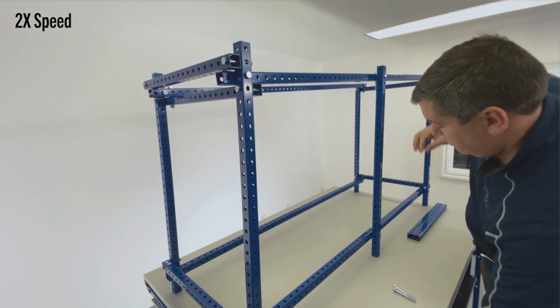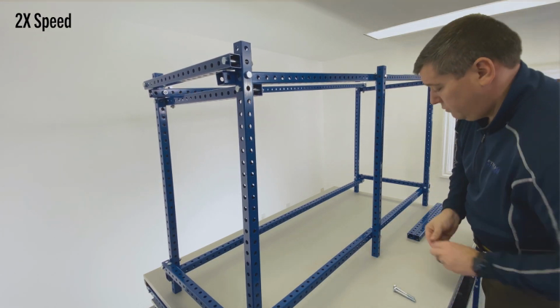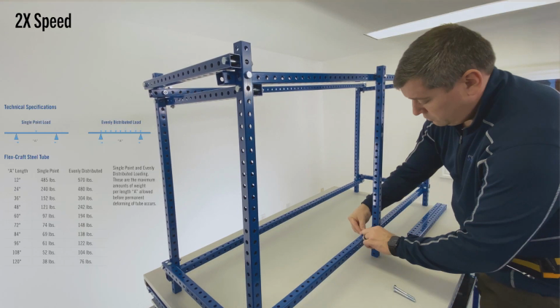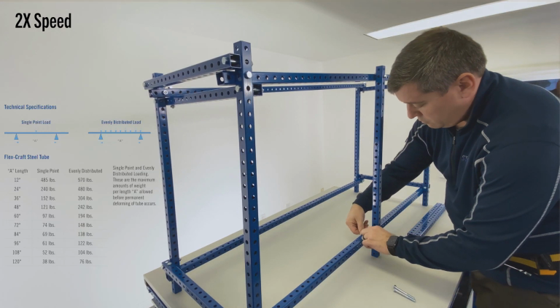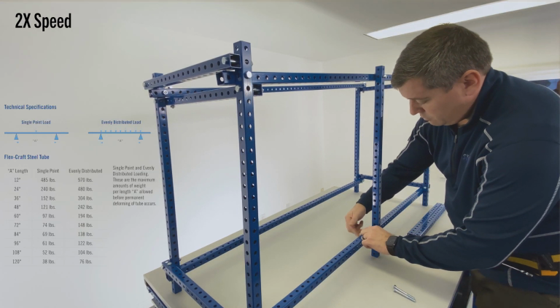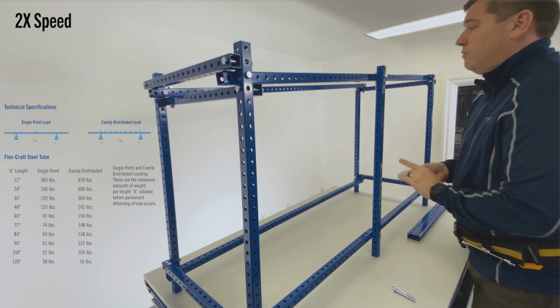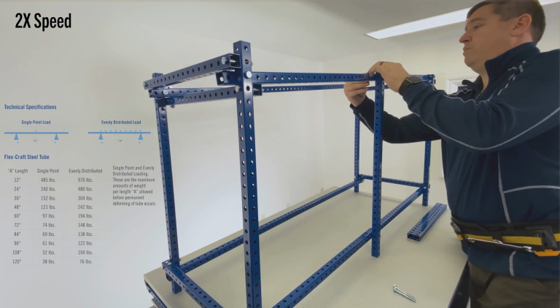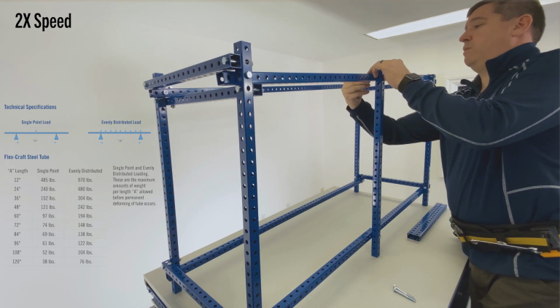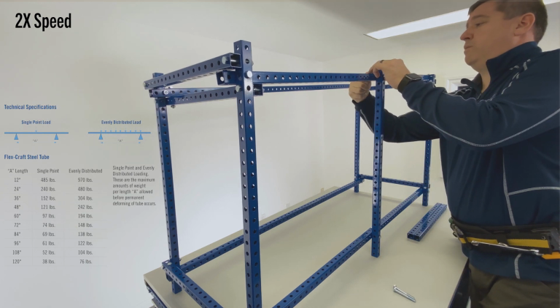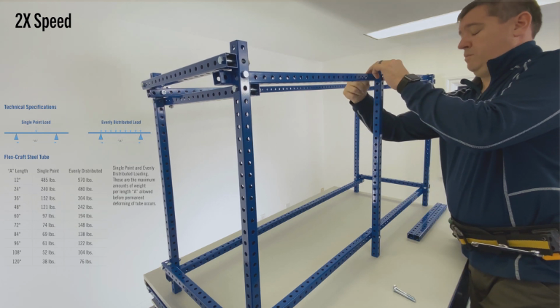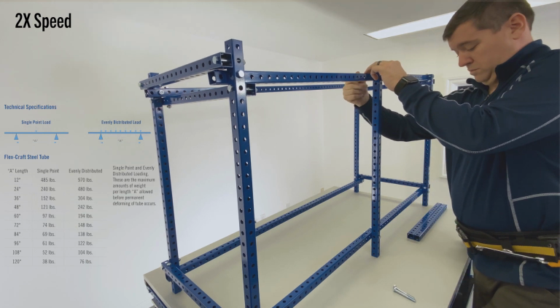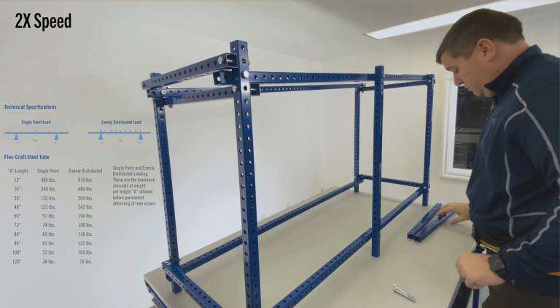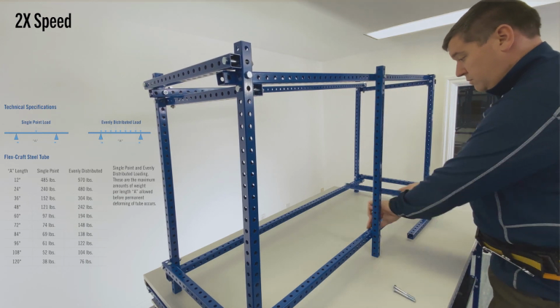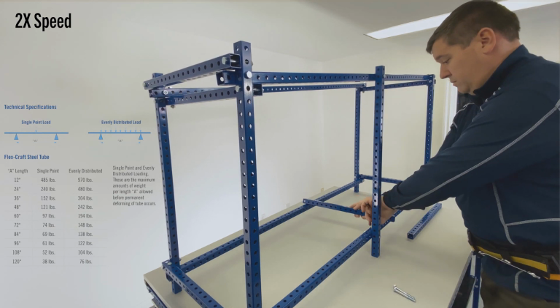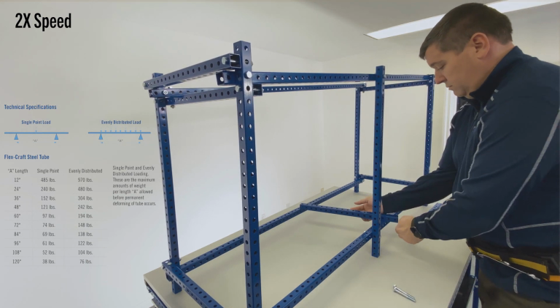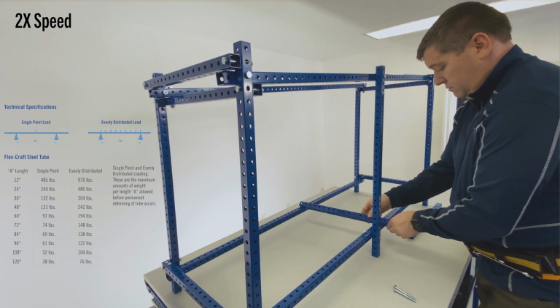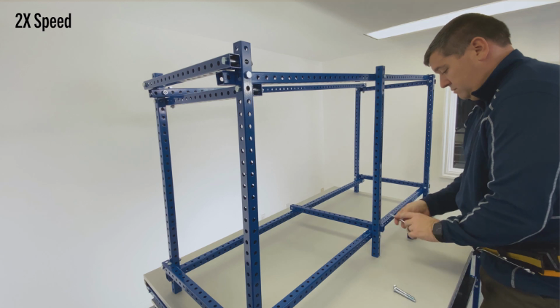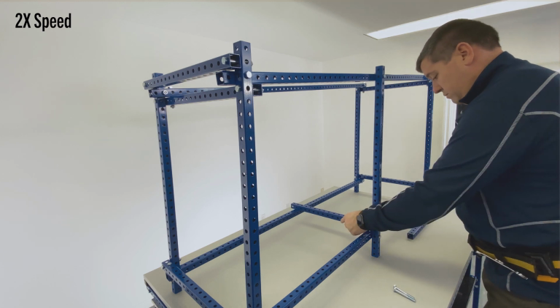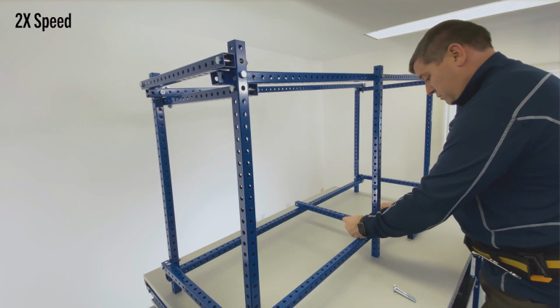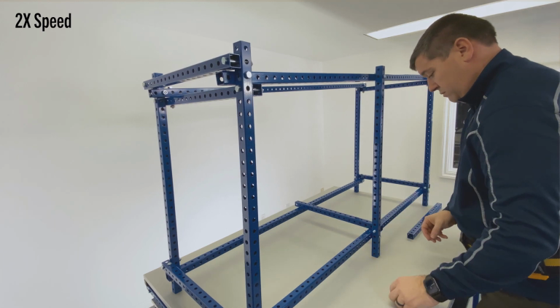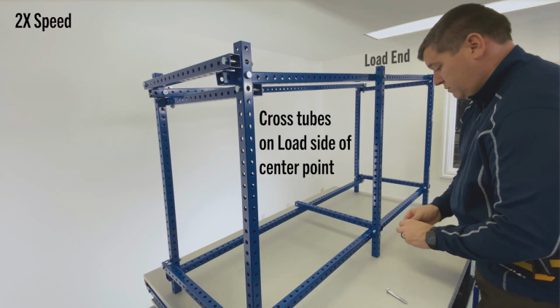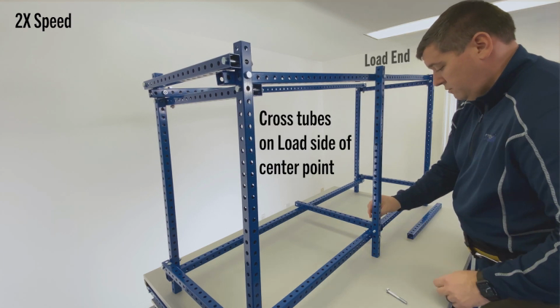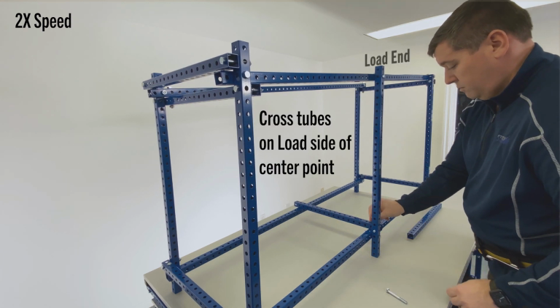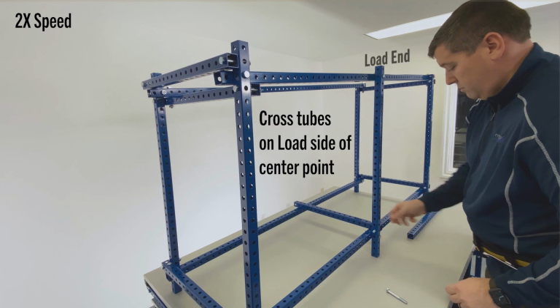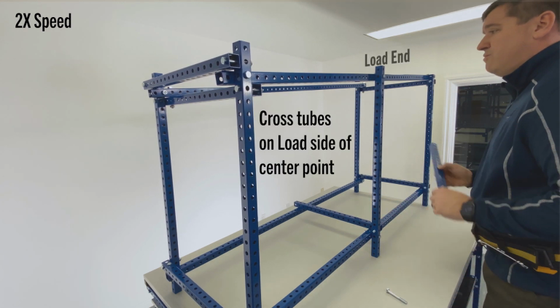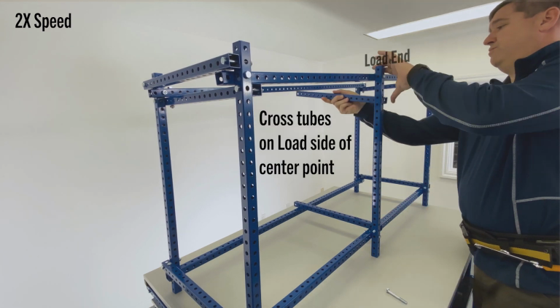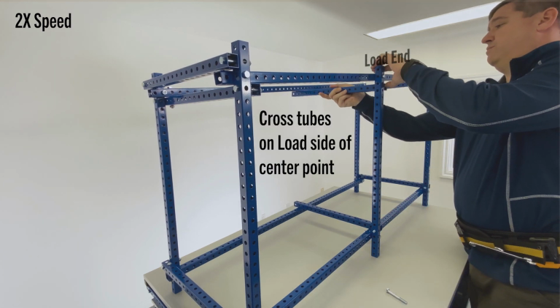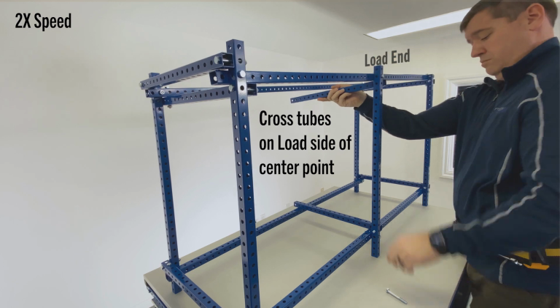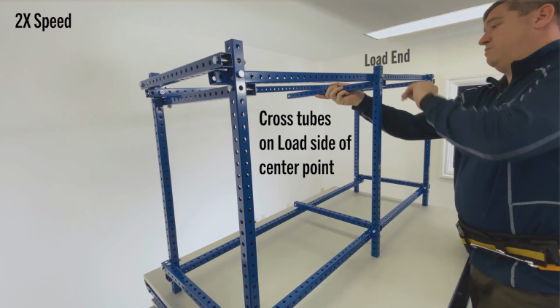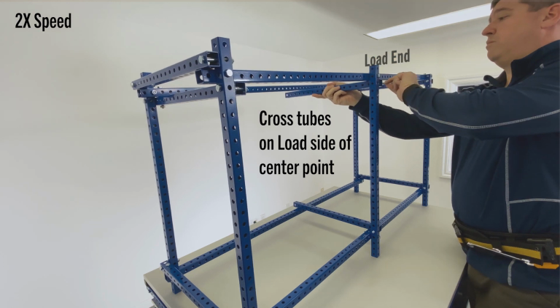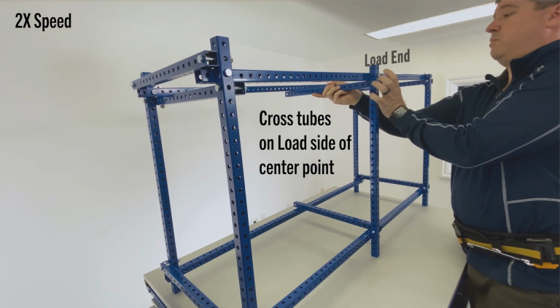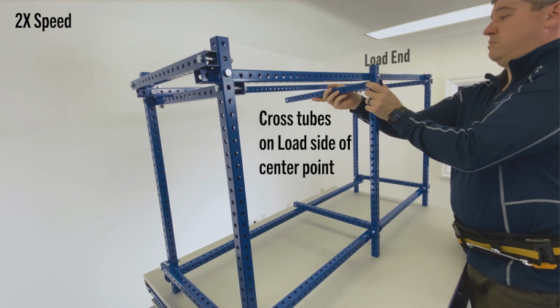For more technical details on structural tube load capacities, please see the link below for a downloadable copy of the chart. Place the upright support towards the pick end of the rack and the cross tube towards the load end.